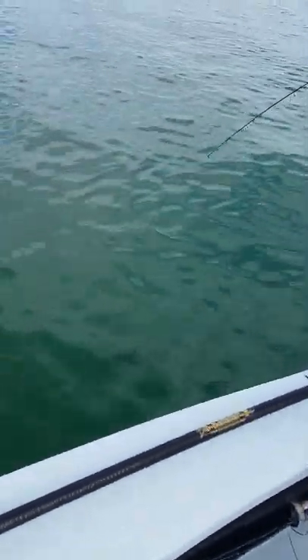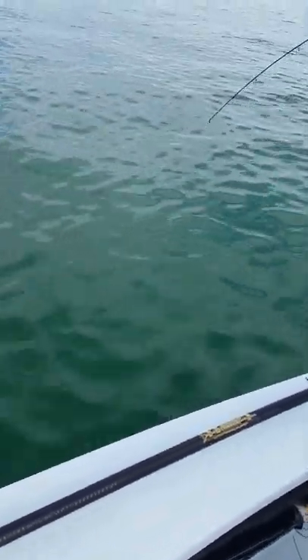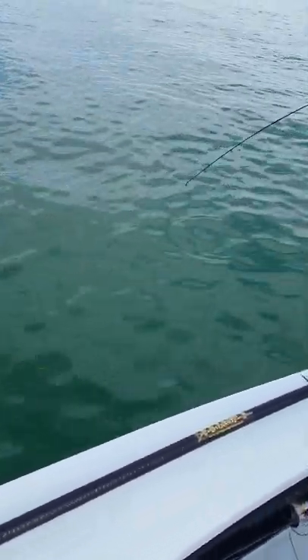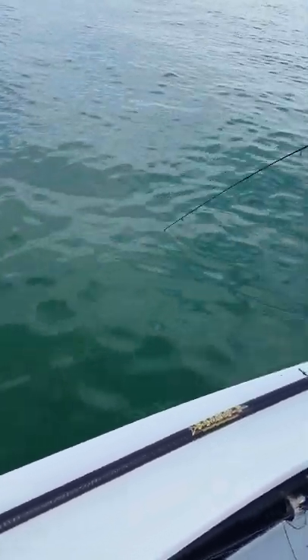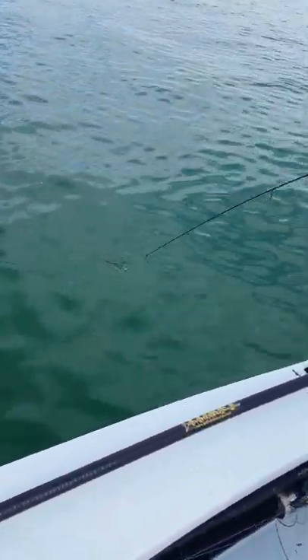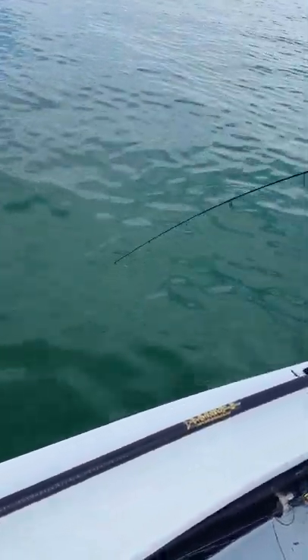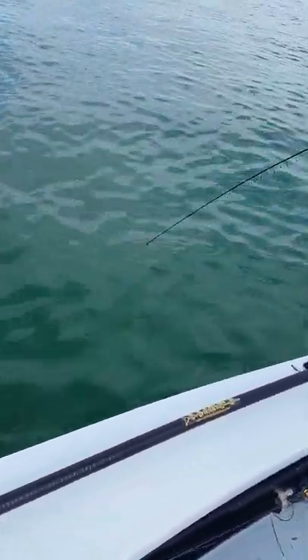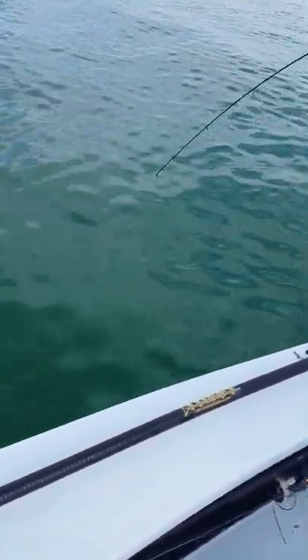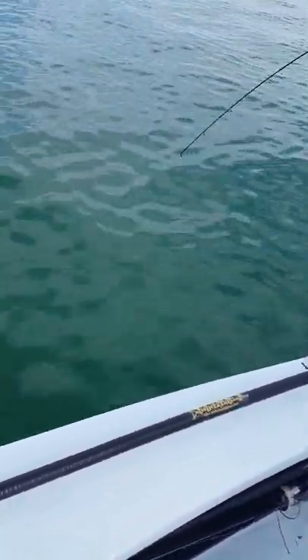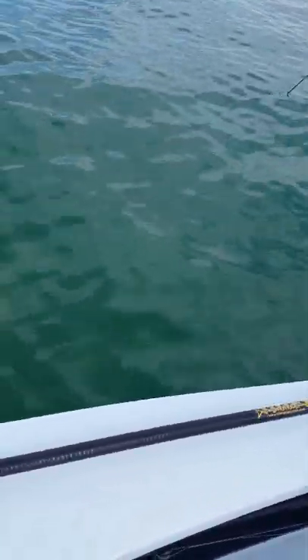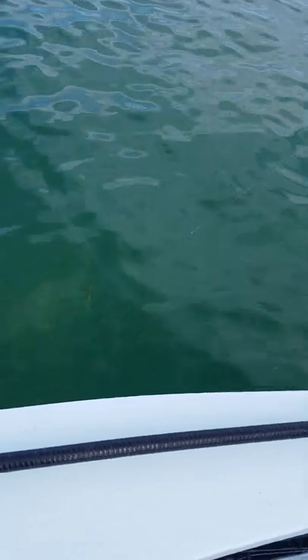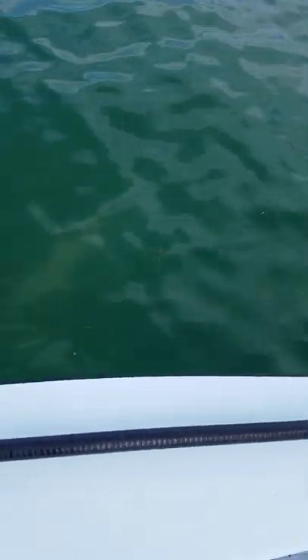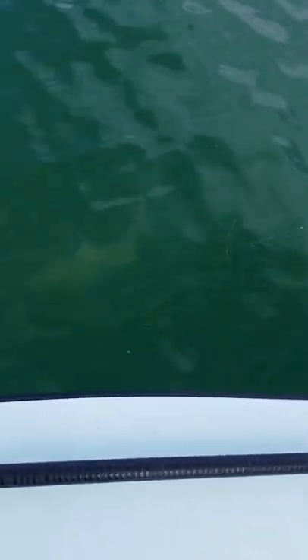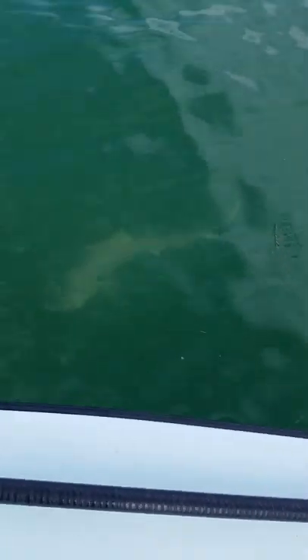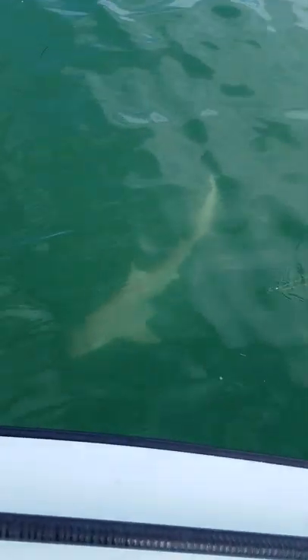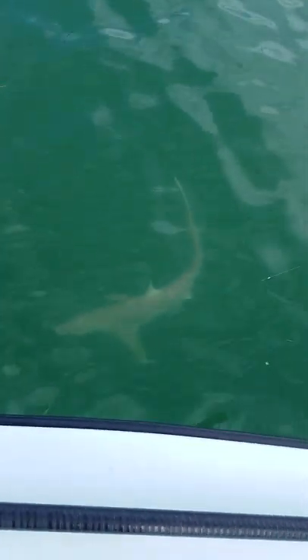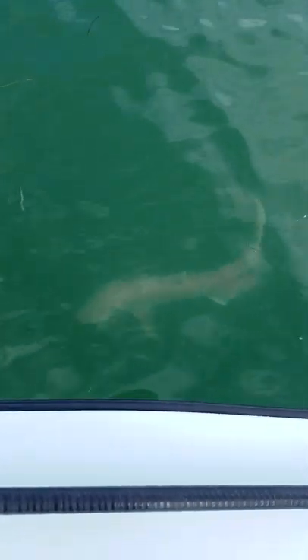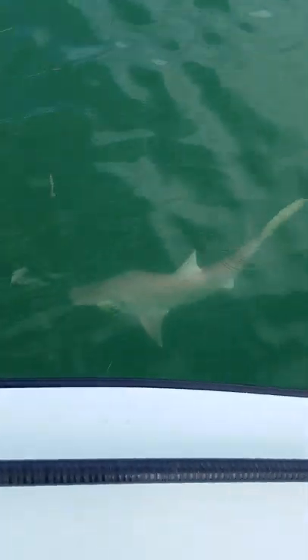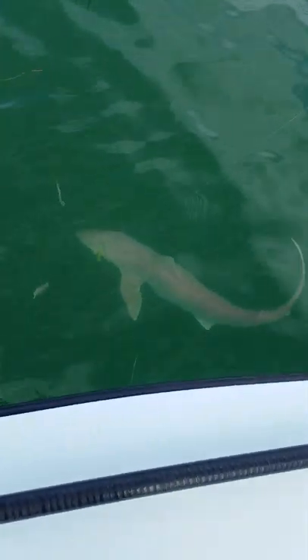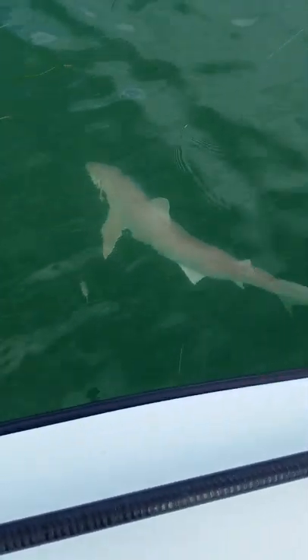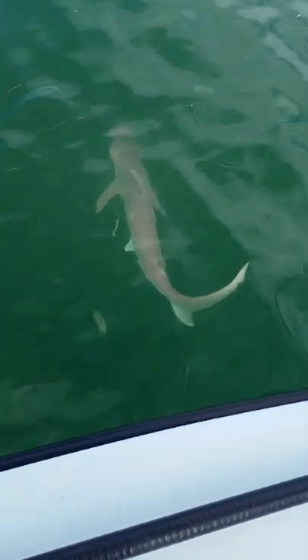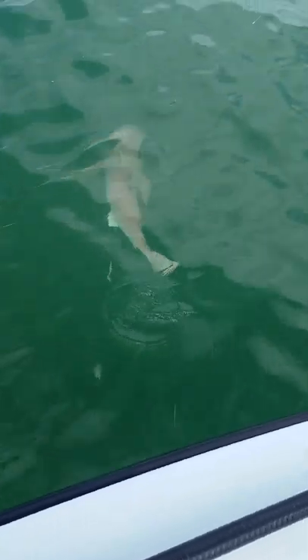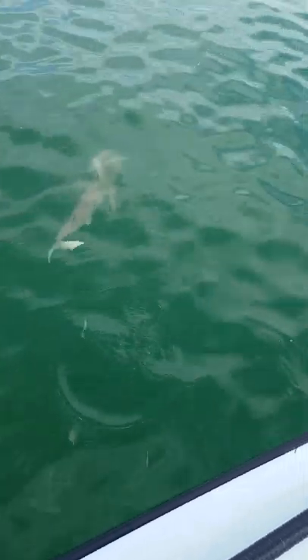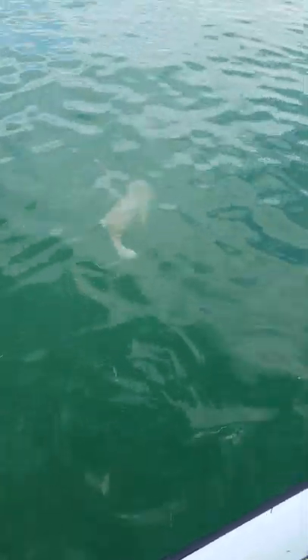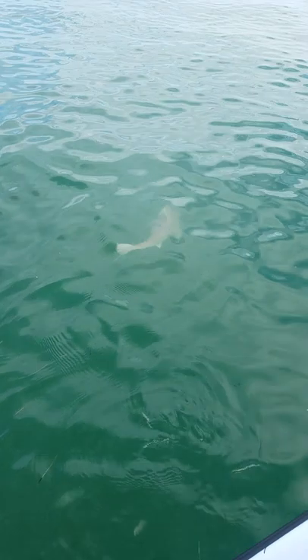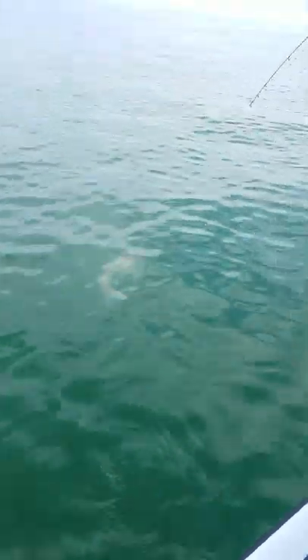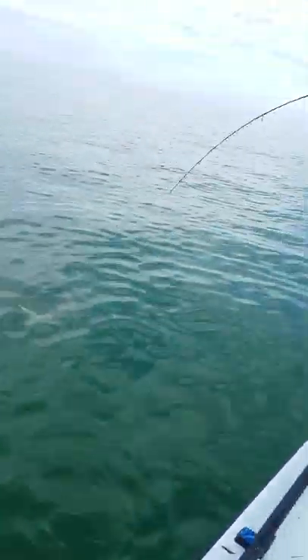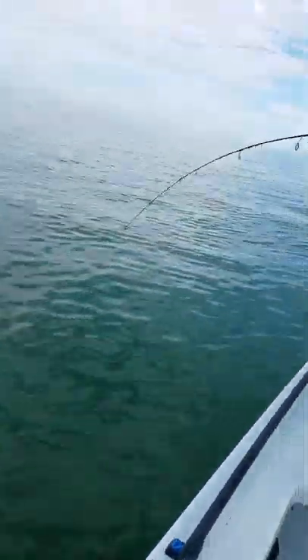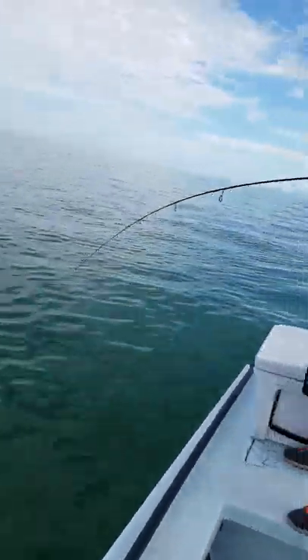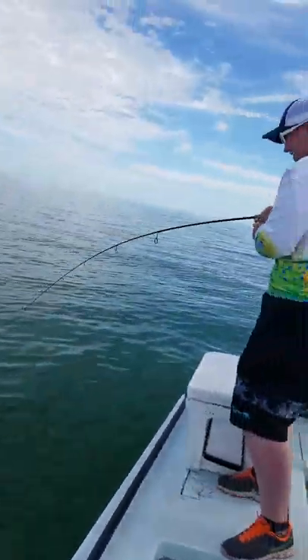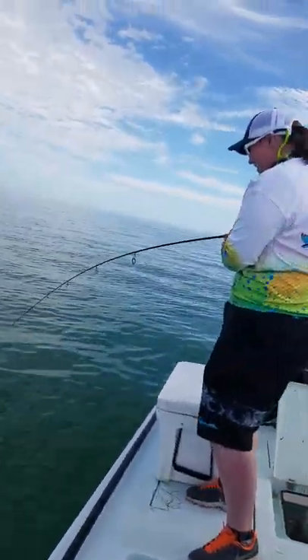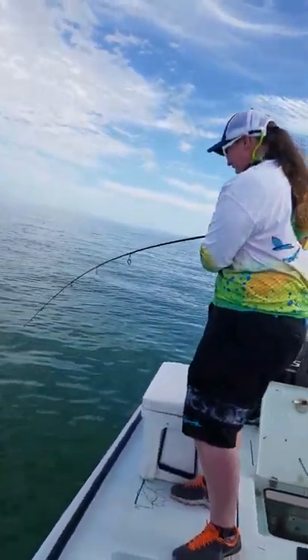Pull it up and see what it is. That's it. But what is it? Oh, it's a shark! Let's see what it is. Oh, it's a shark! It's a what kind?